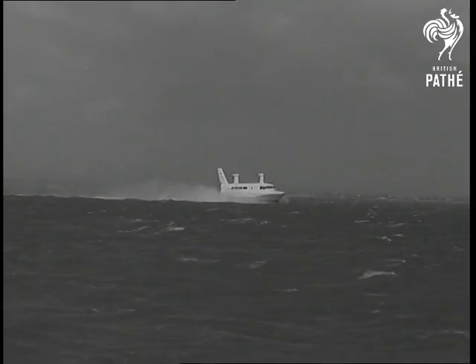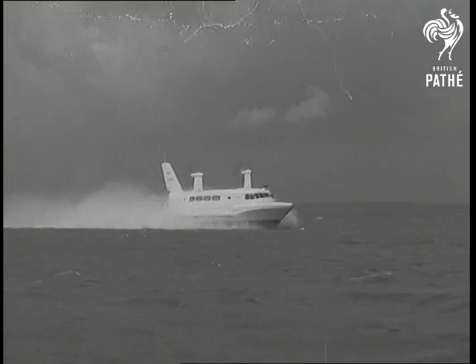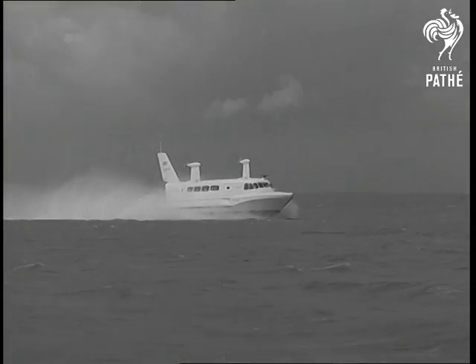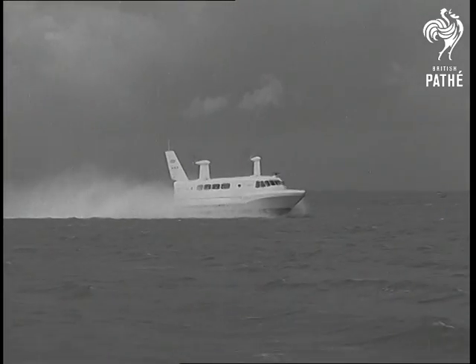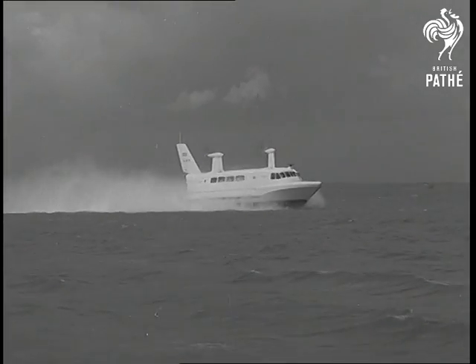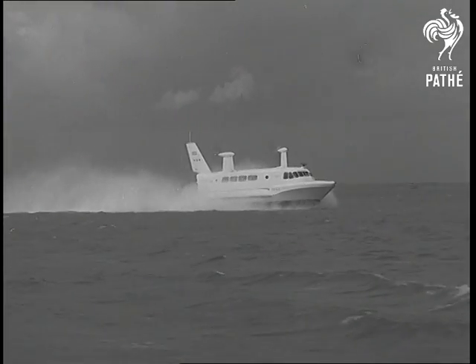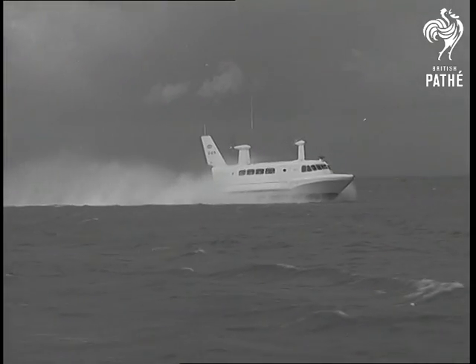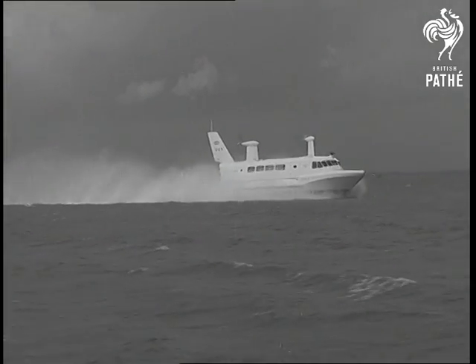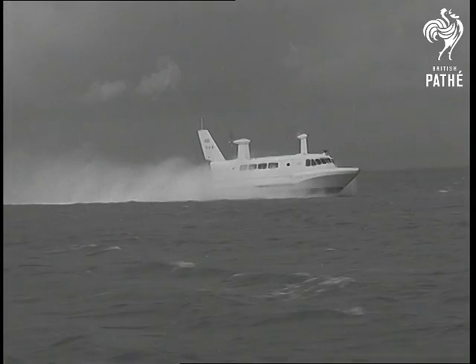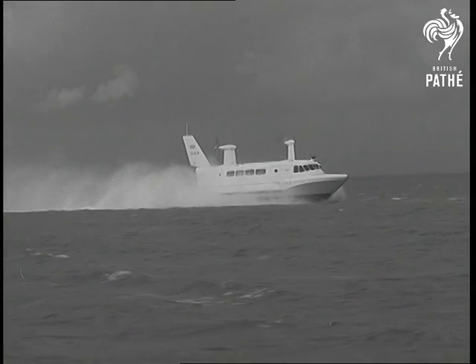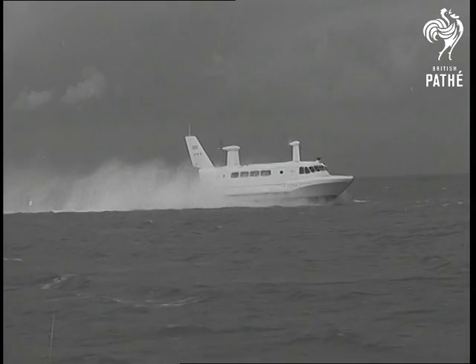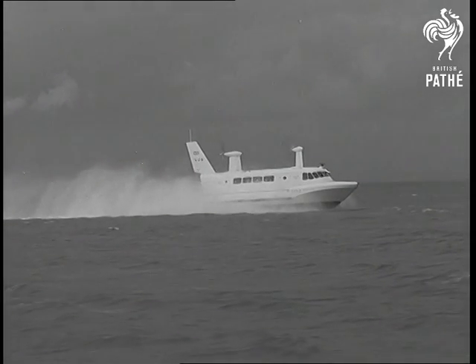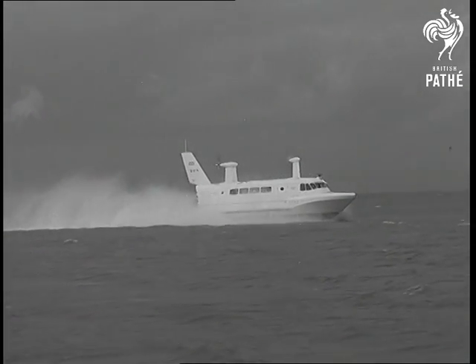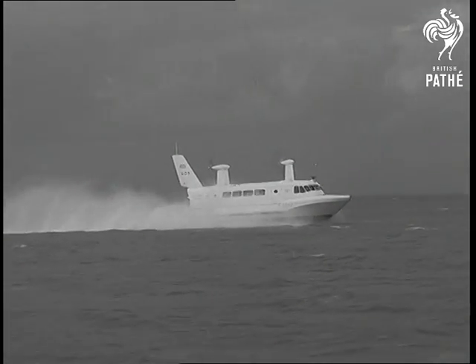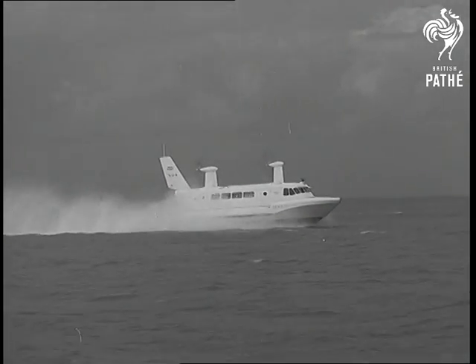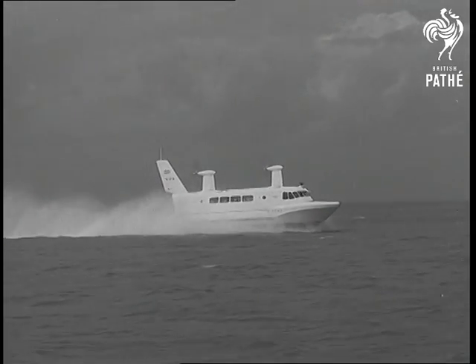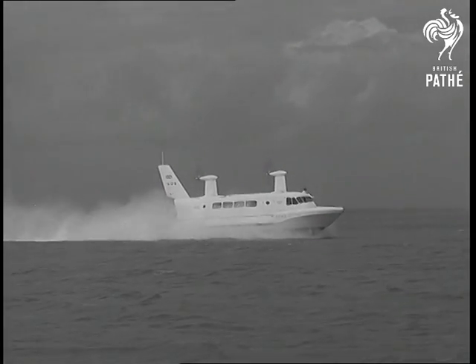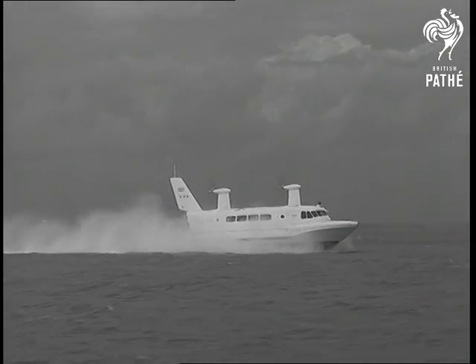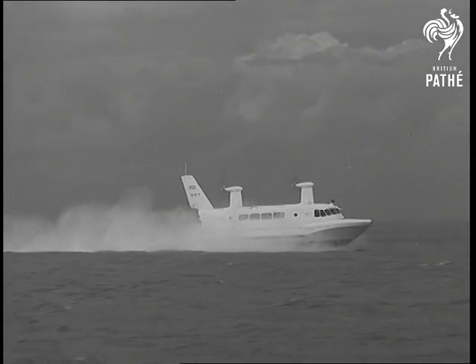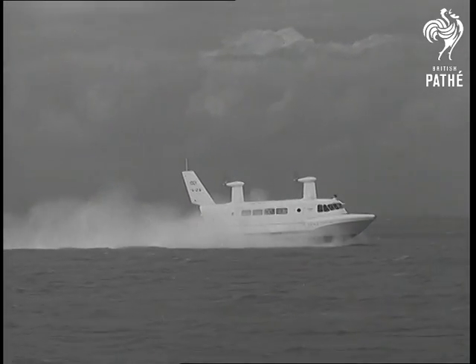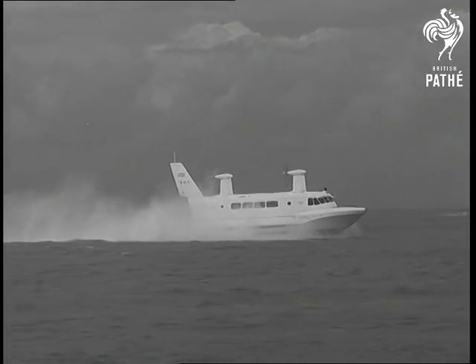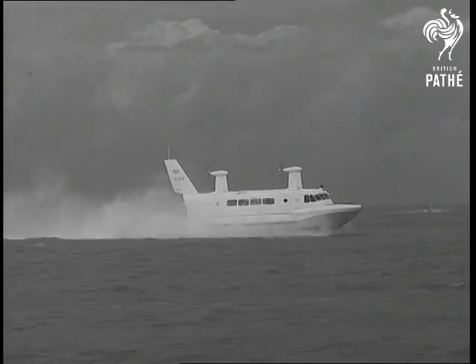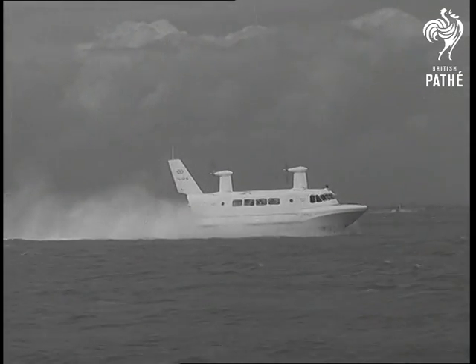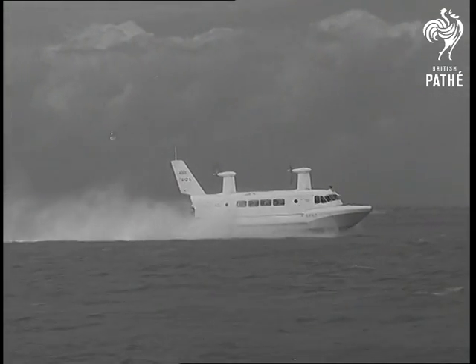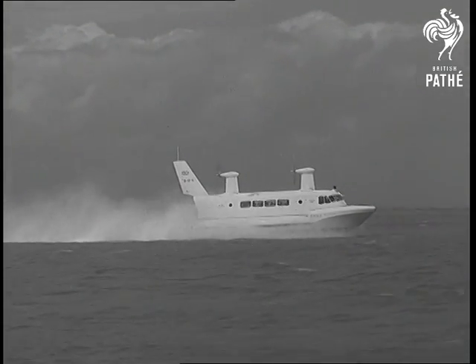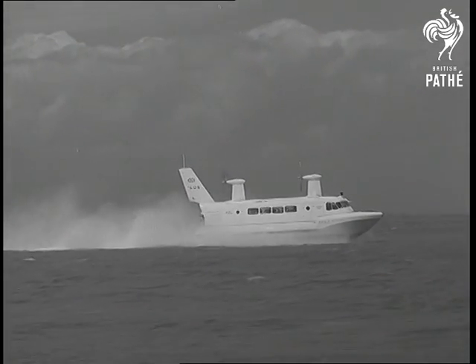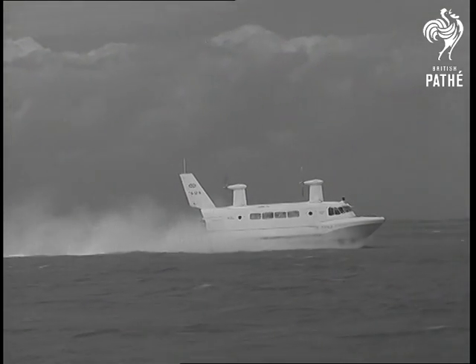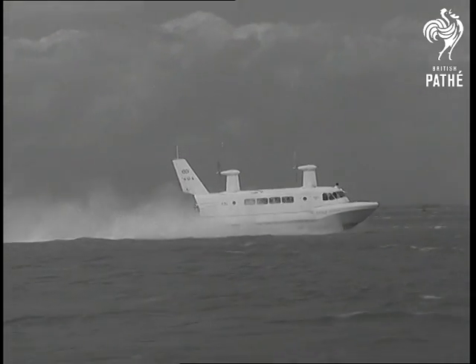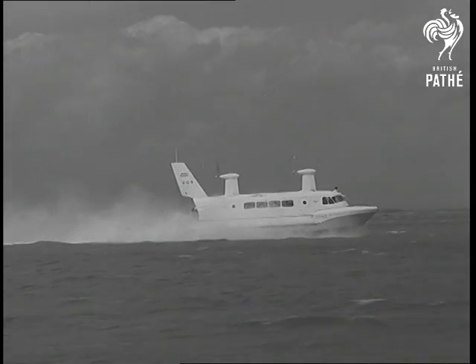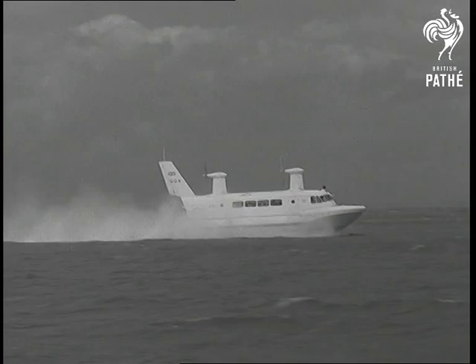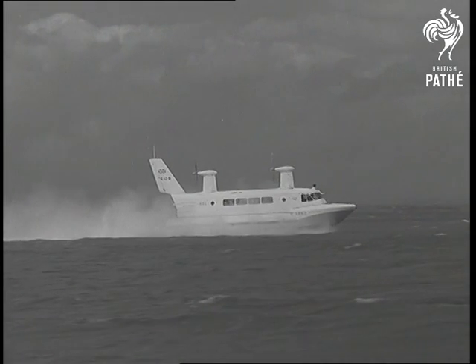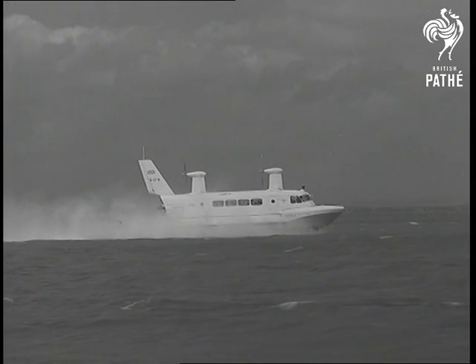It's three years since the SRN-1 was built, and in three years of painstaking research and hard work, the hovercraft principle has triumphantly proved itself.